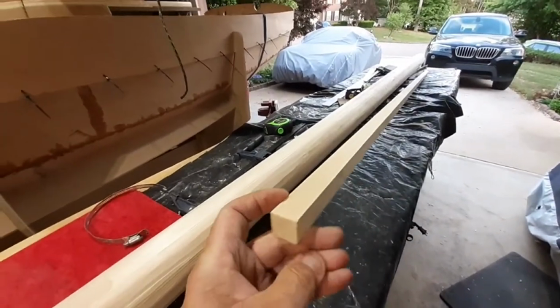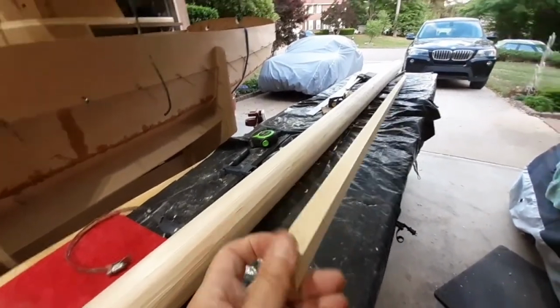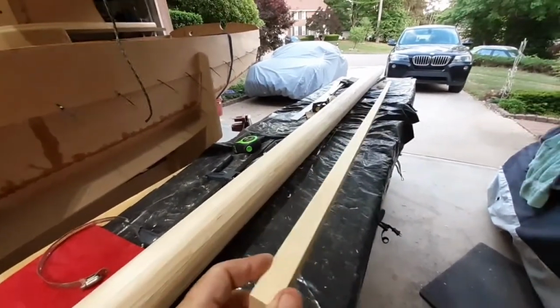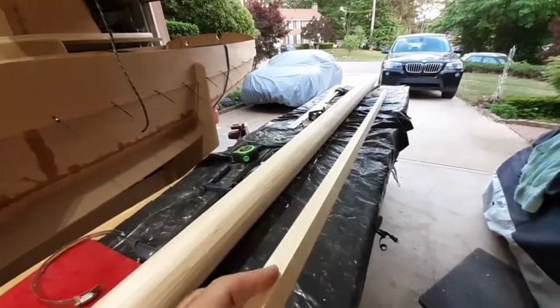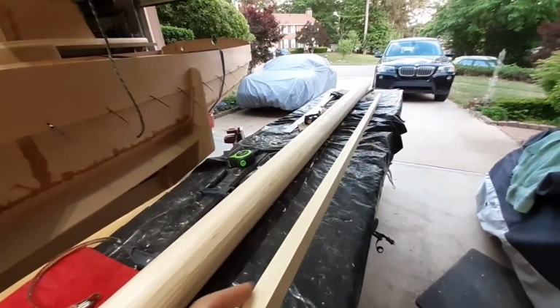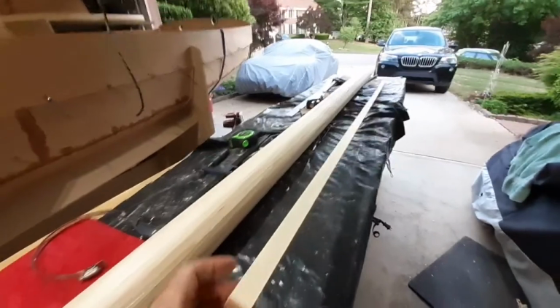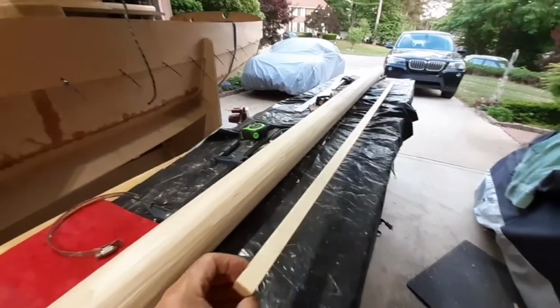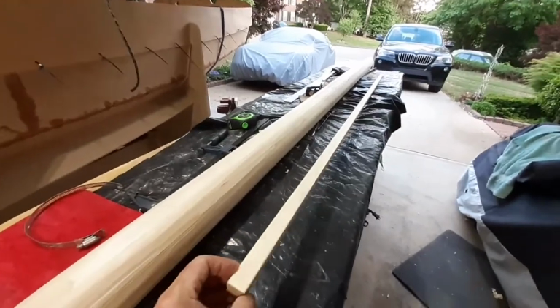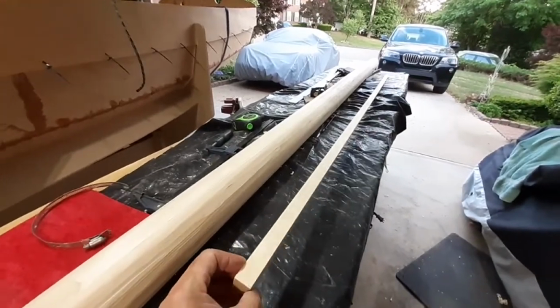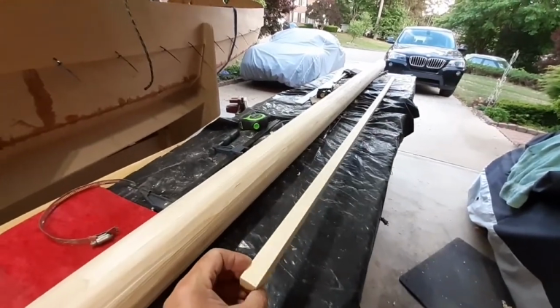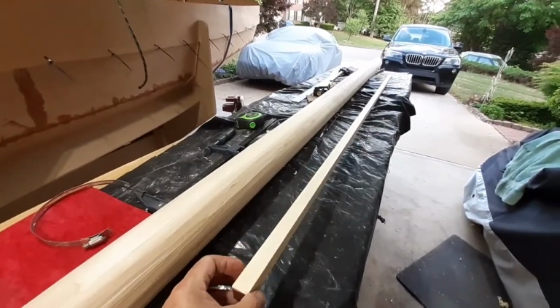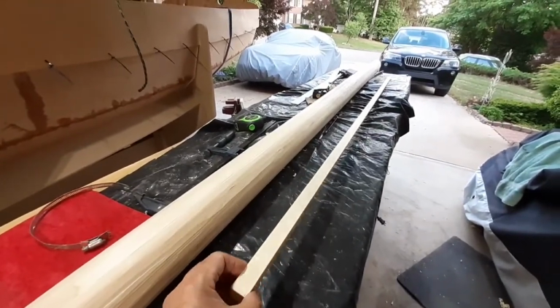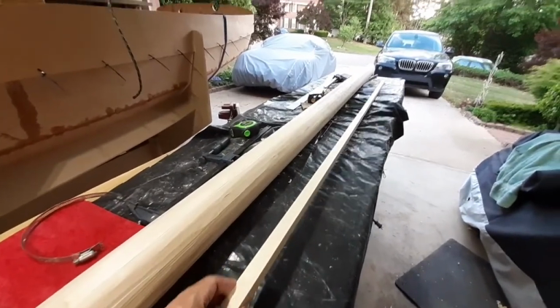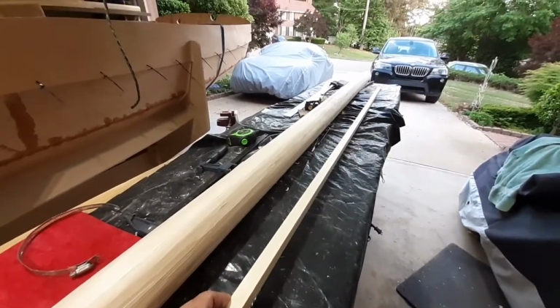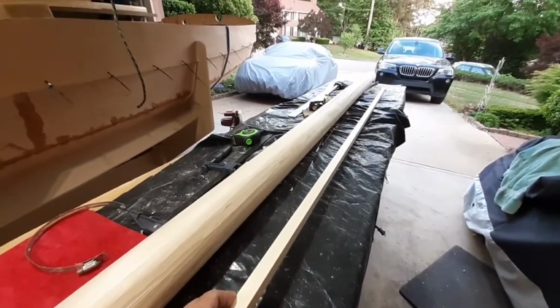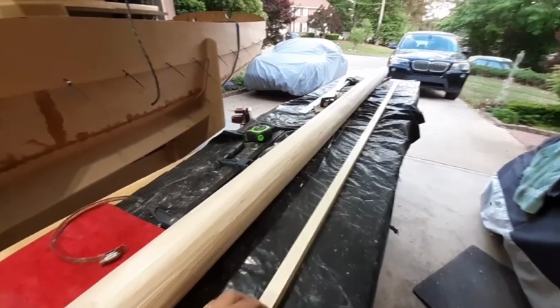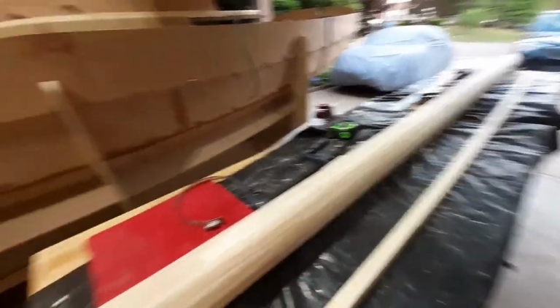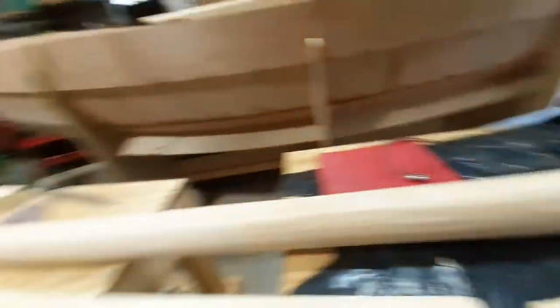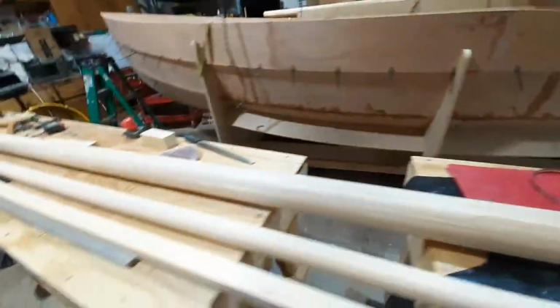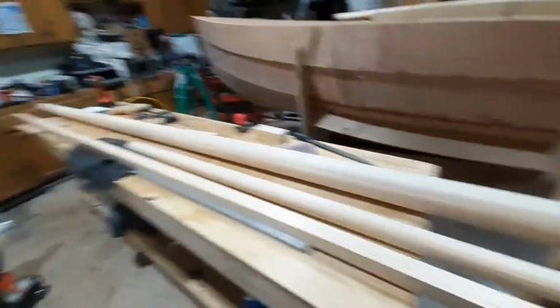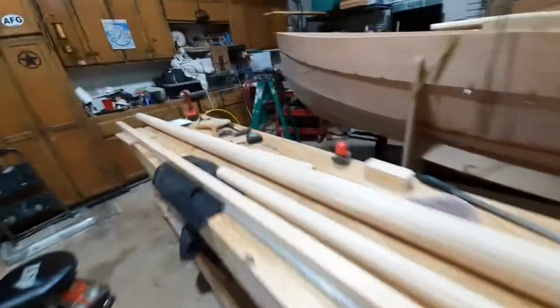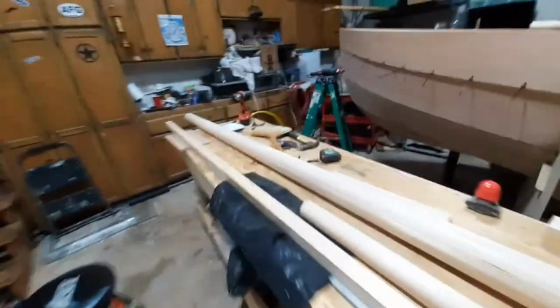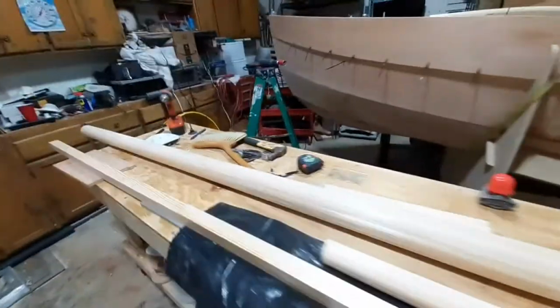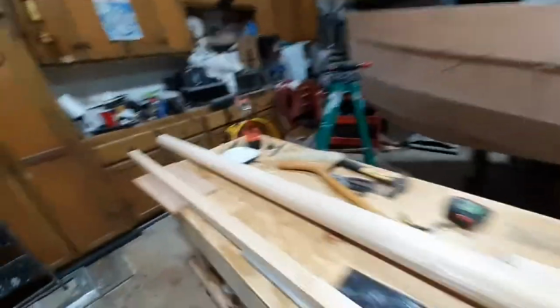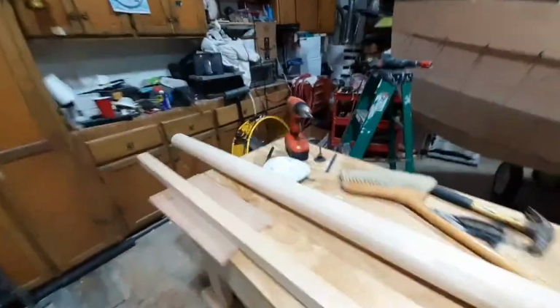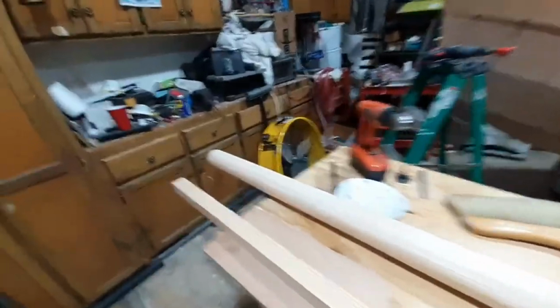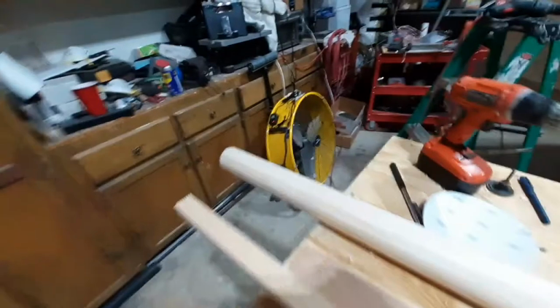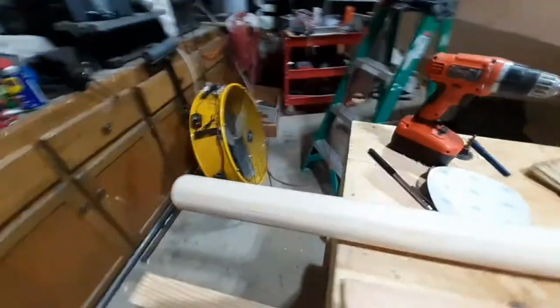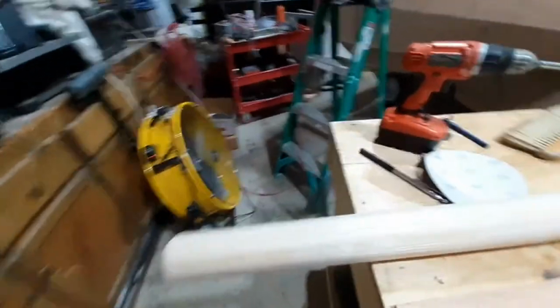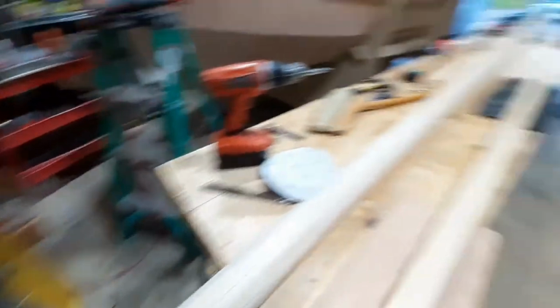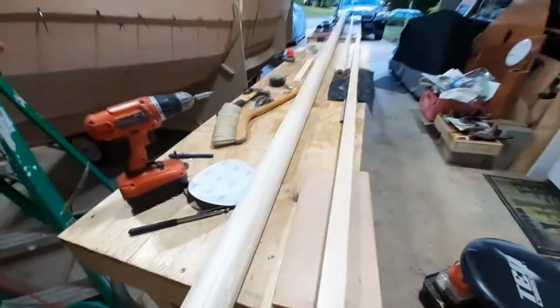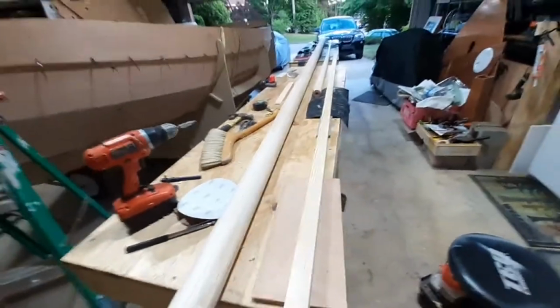I guess it doesn't take much to hold the yawl sail out where it belongs. This is just a short video because I sort of went to all the mast and boom building because I kind of got stuck at a point on the boat.